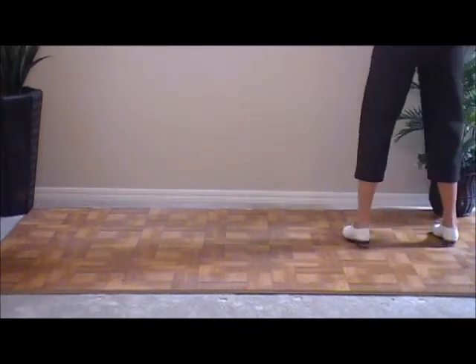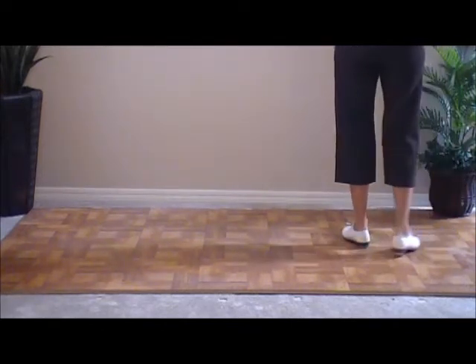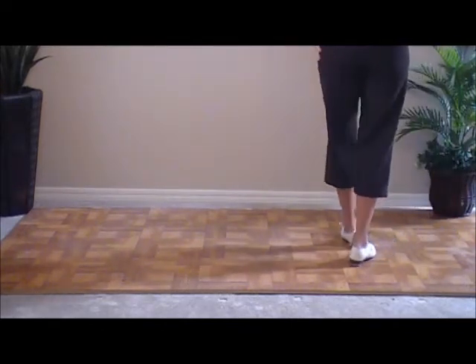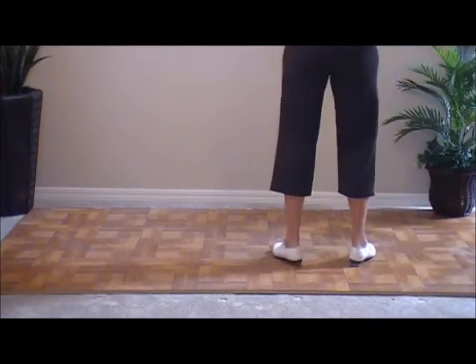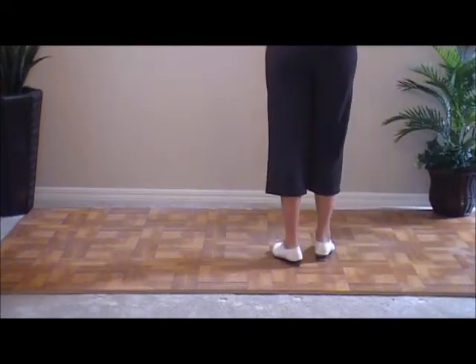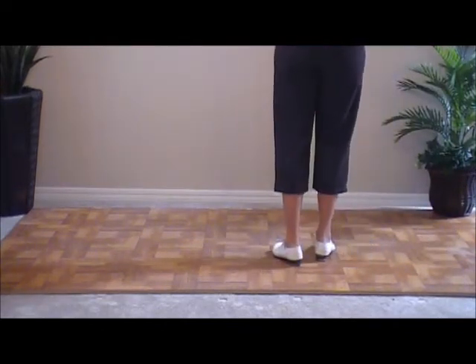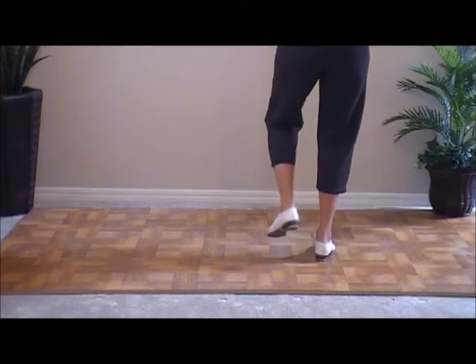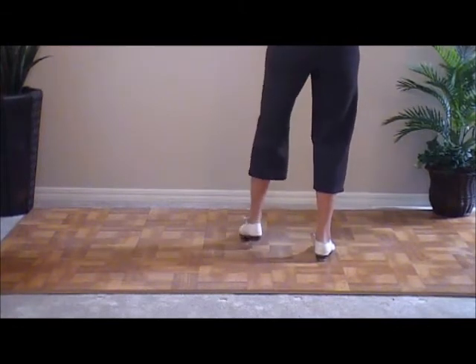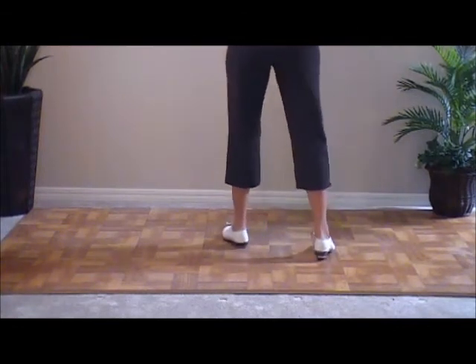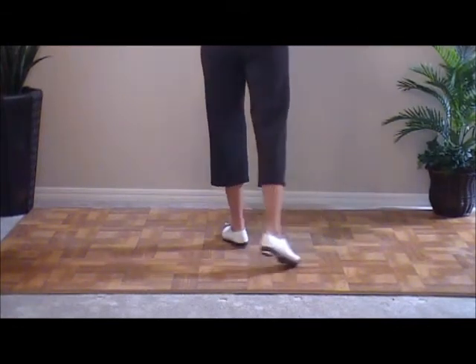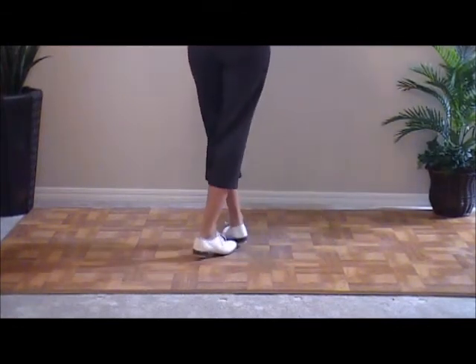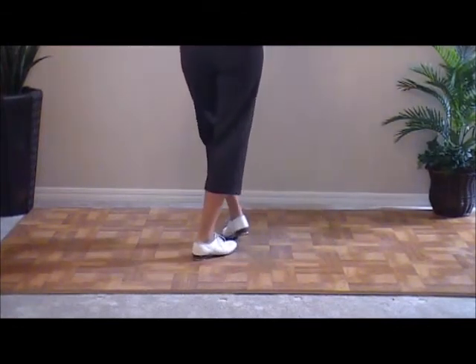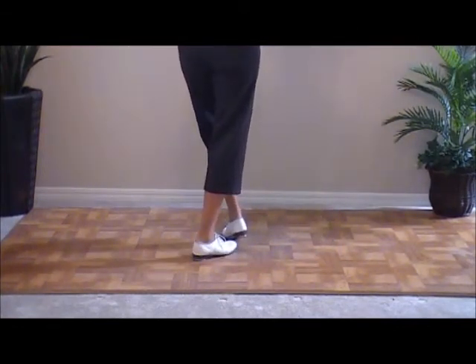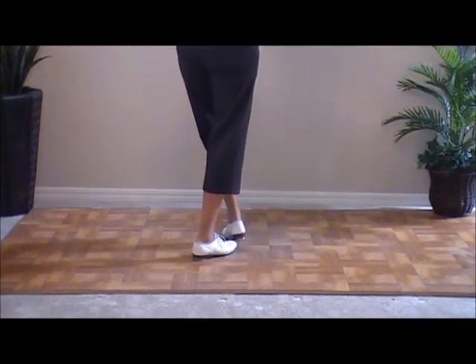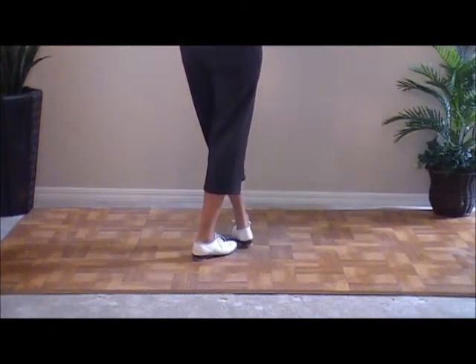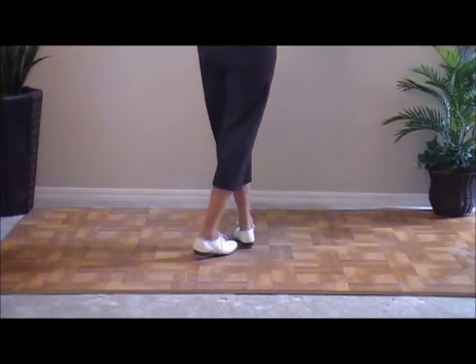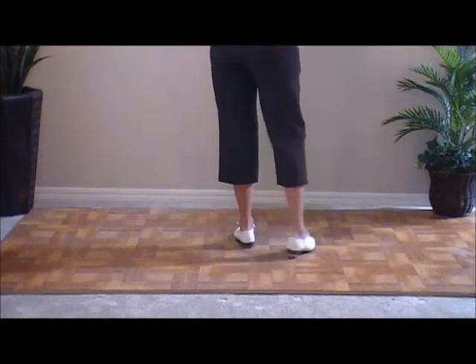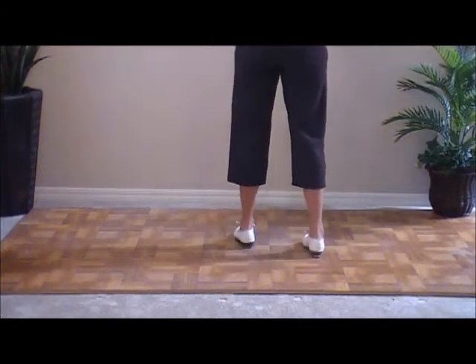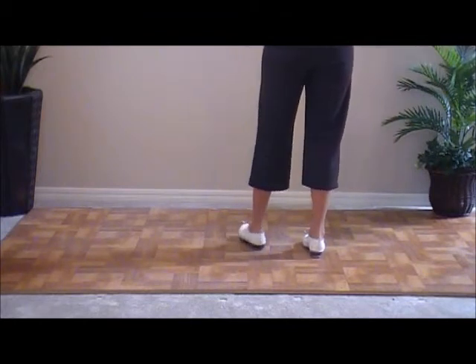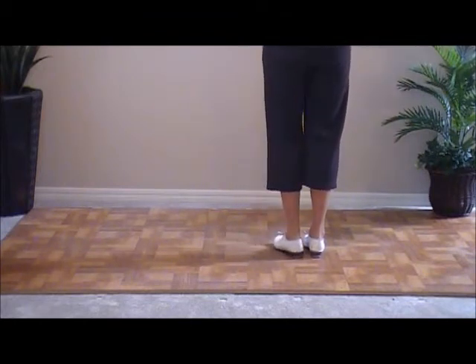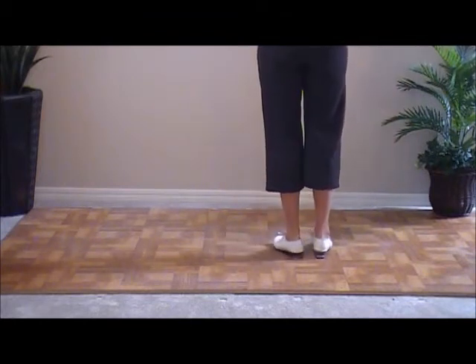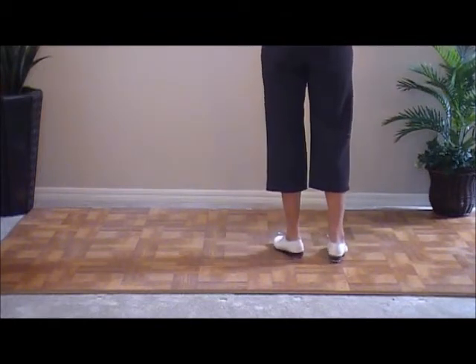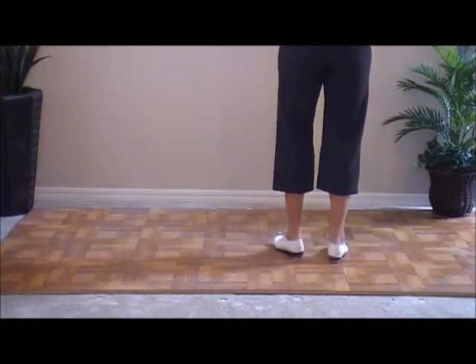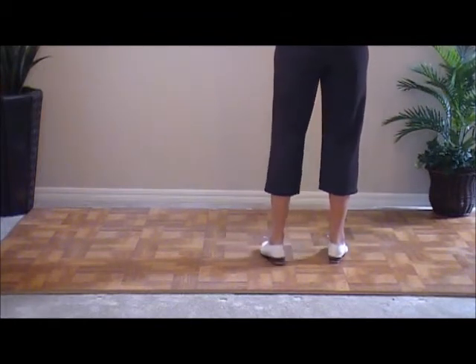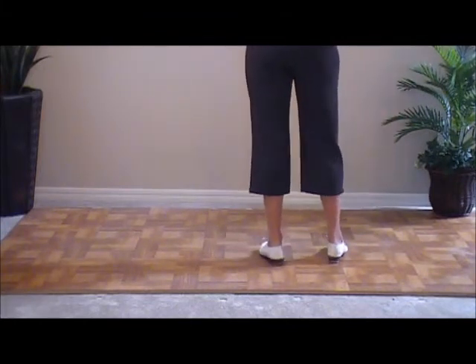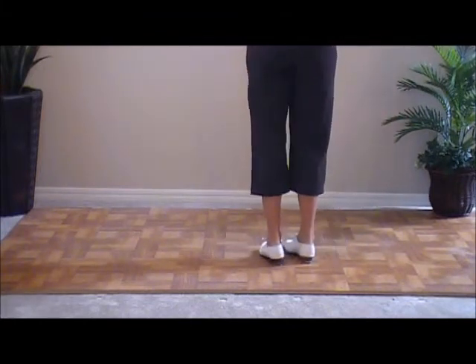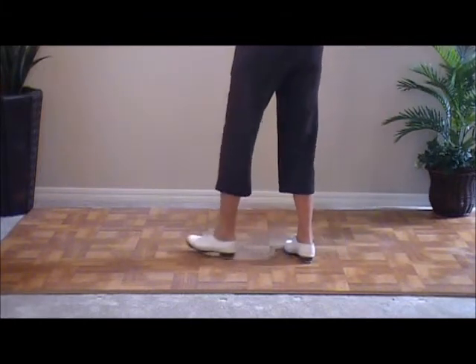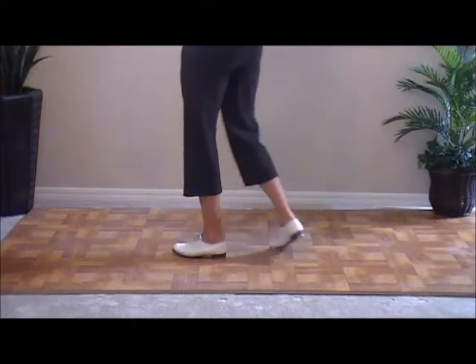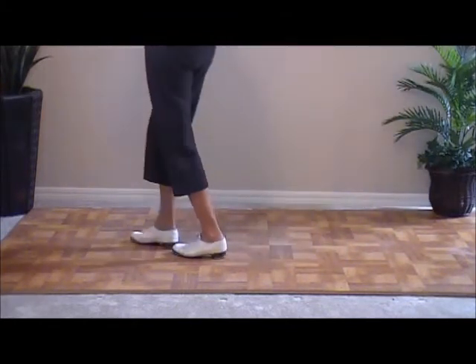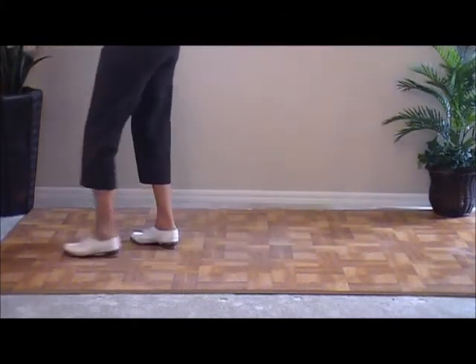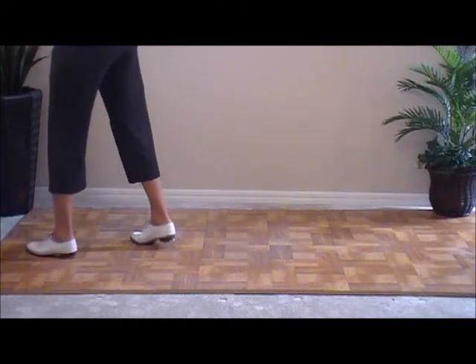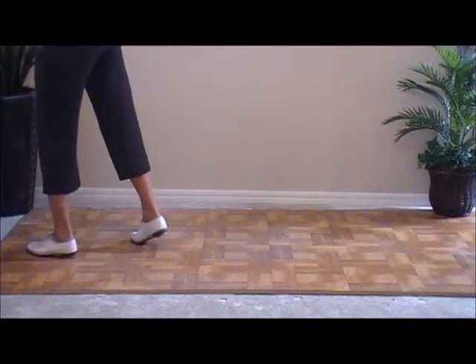Now a slur is two counts: and-a-one and two. So if we do three, that's six. And you have the basic — that brings it to eight. For practice, that's what we're going to do: three slurs and a basic.